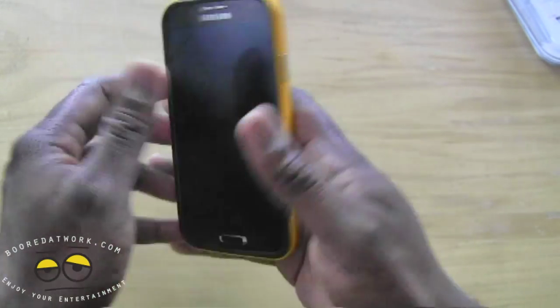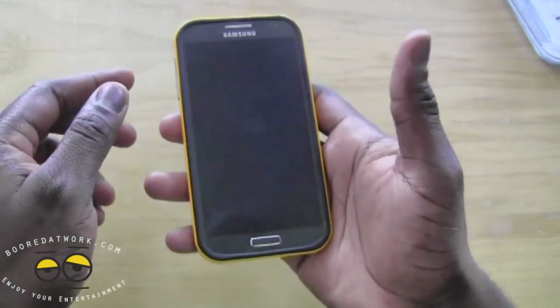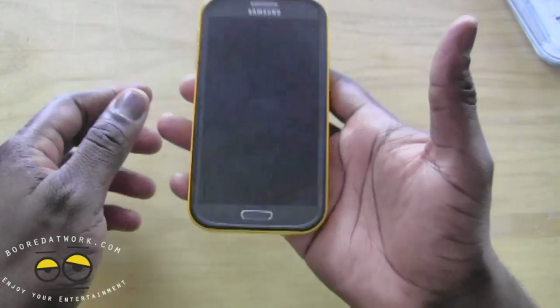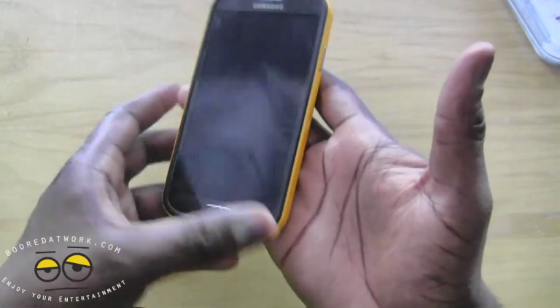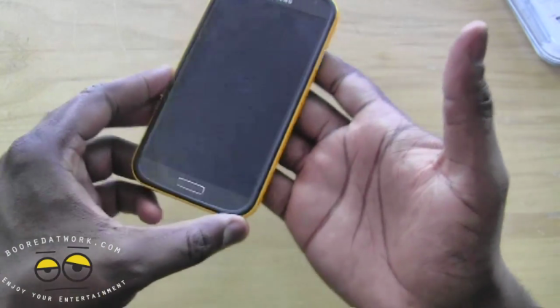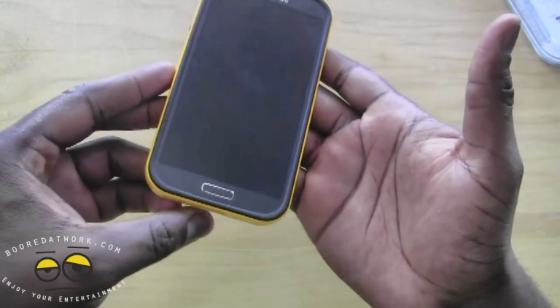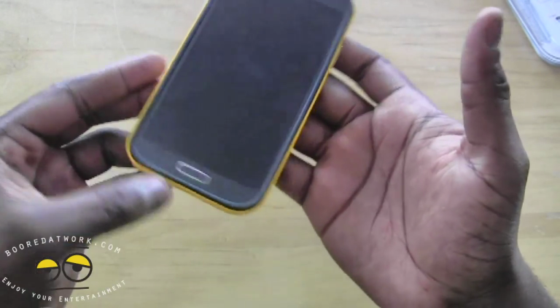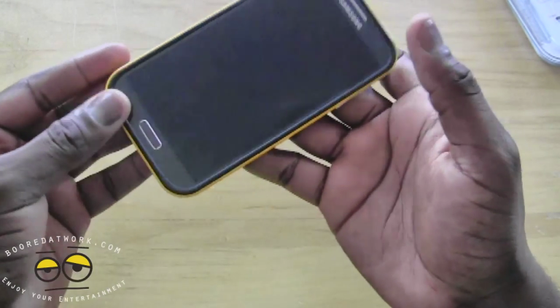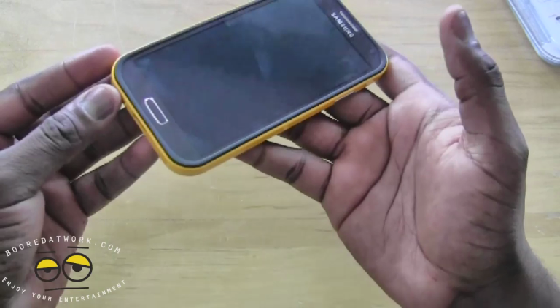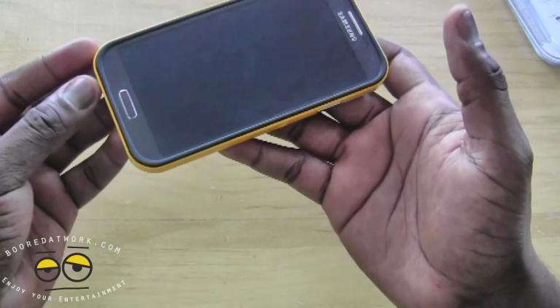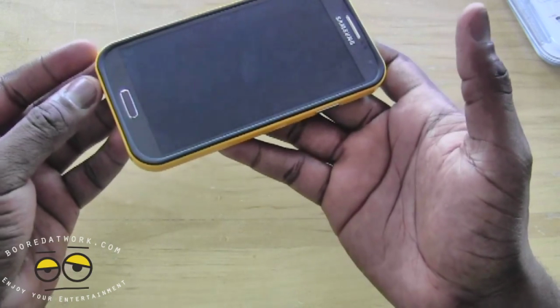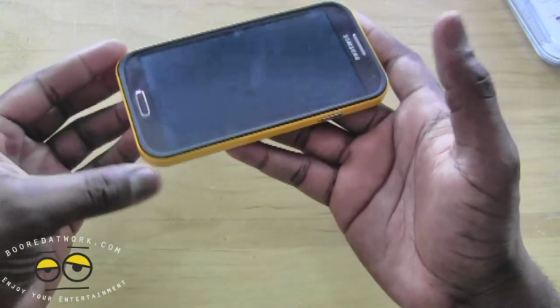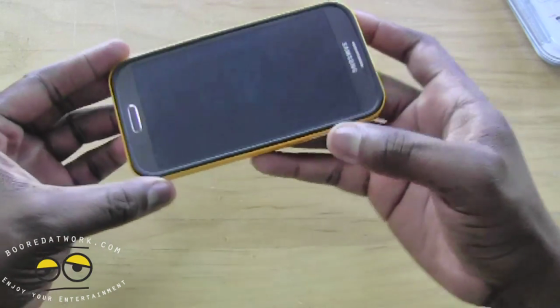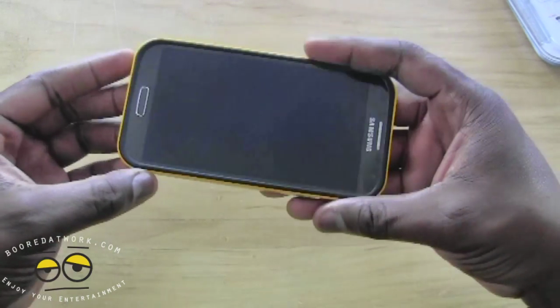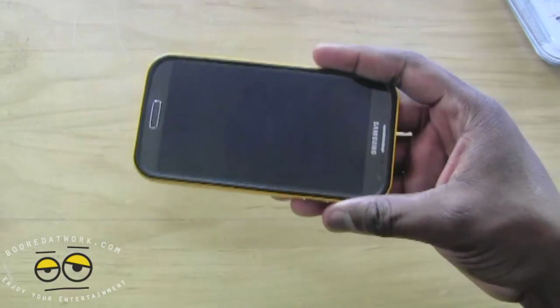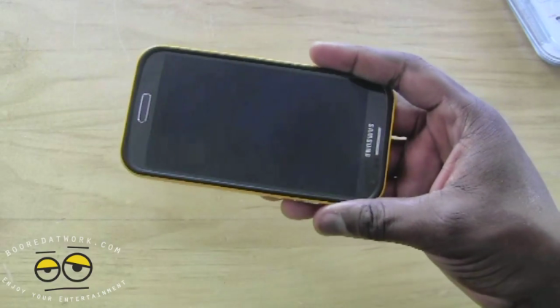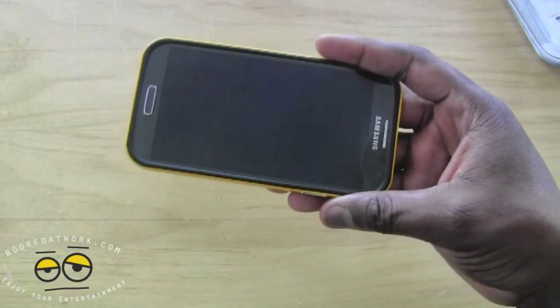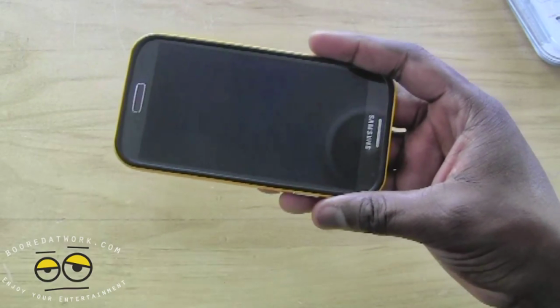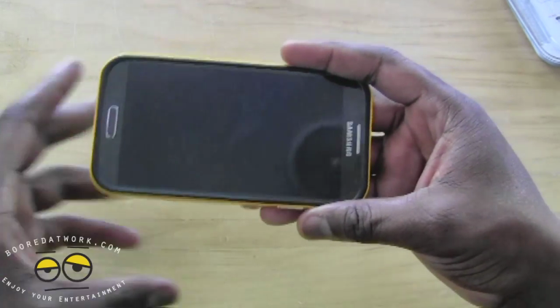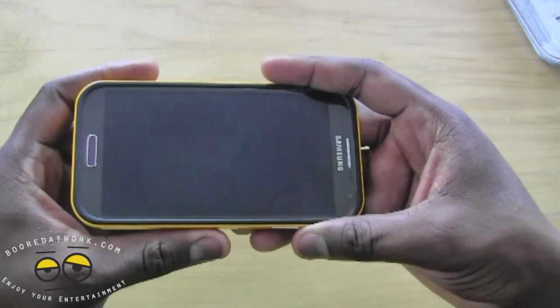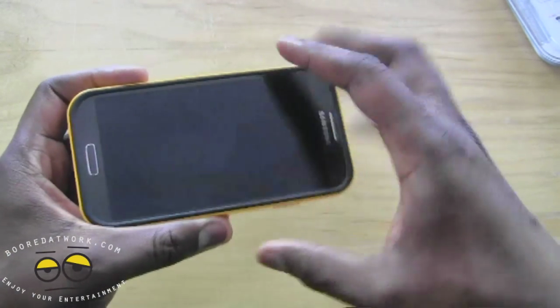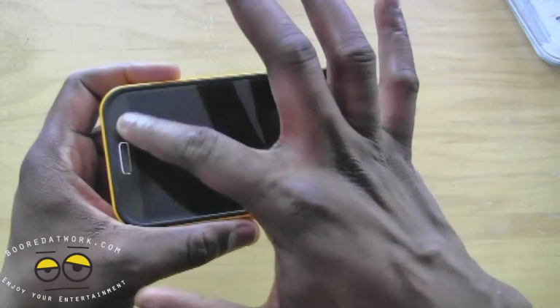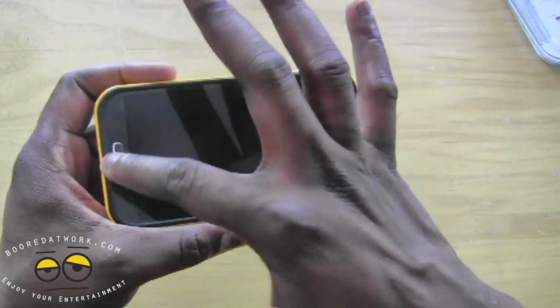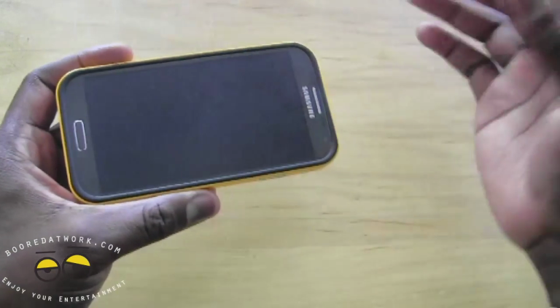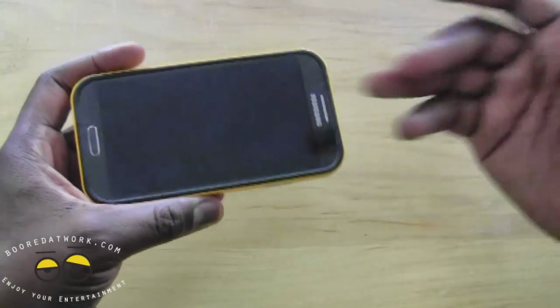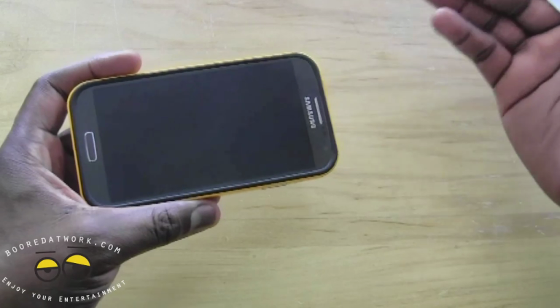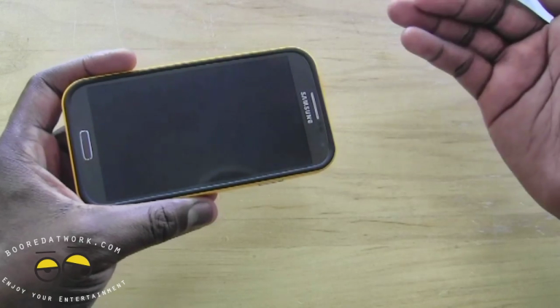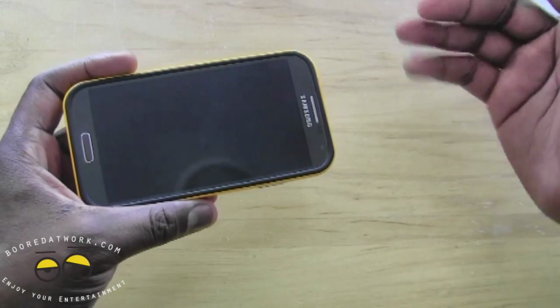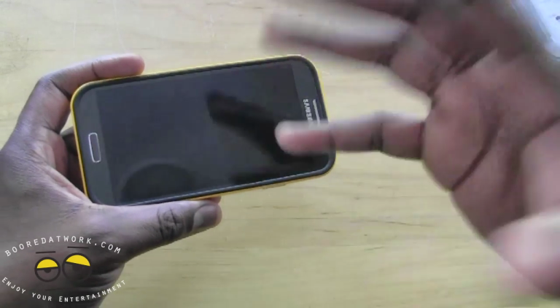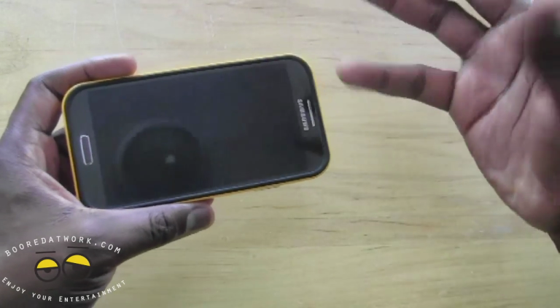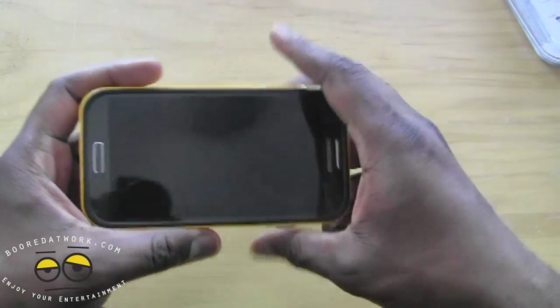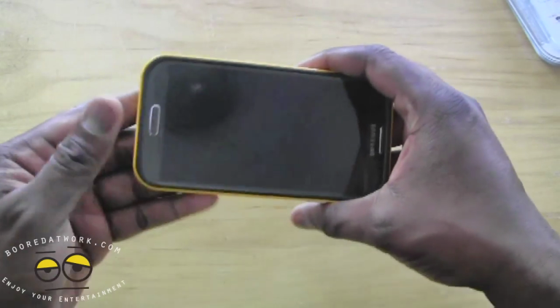Now it feels very comfortable. The case doesn't add too much to your Galaxy S4. It actually fits and matches with my black Galaxy S4 instead of the white one I had.